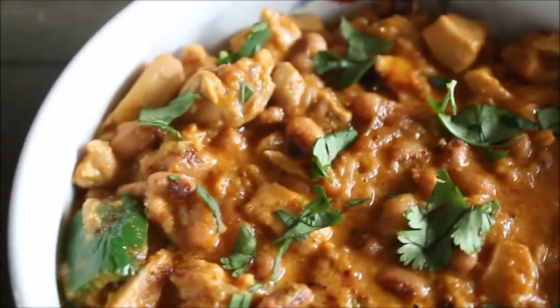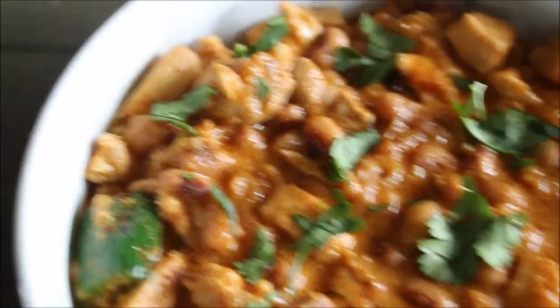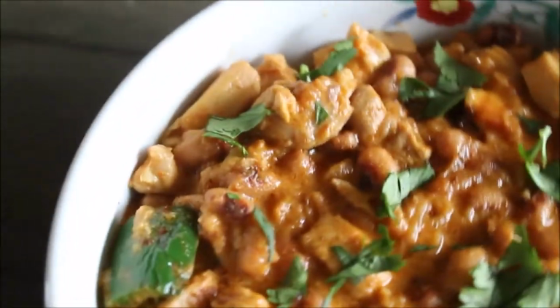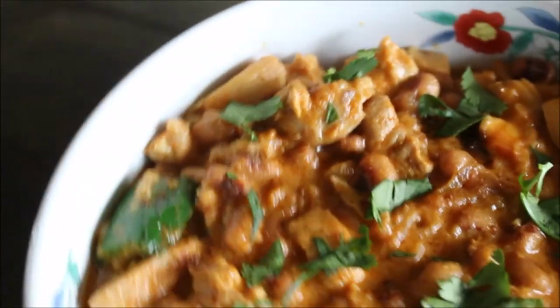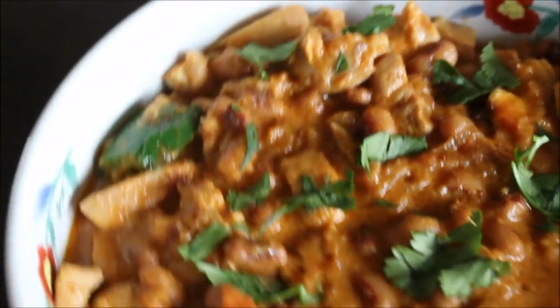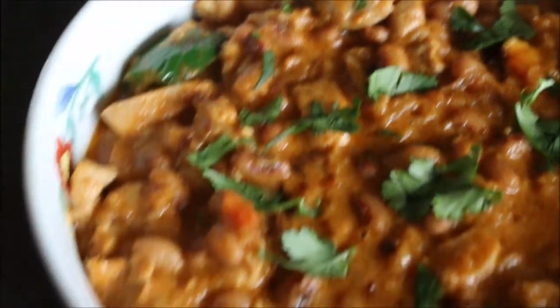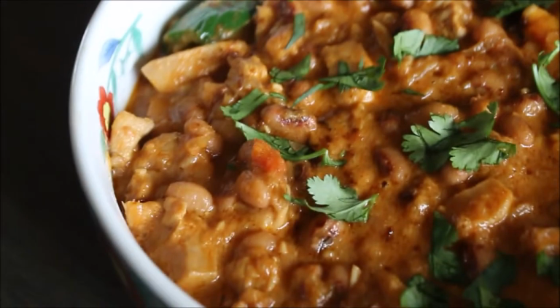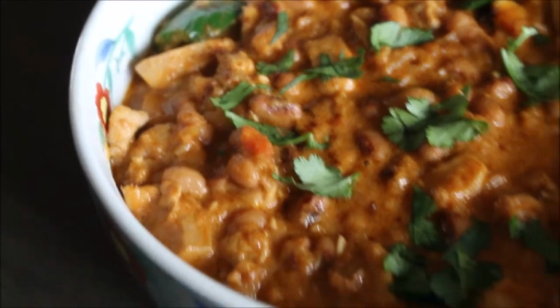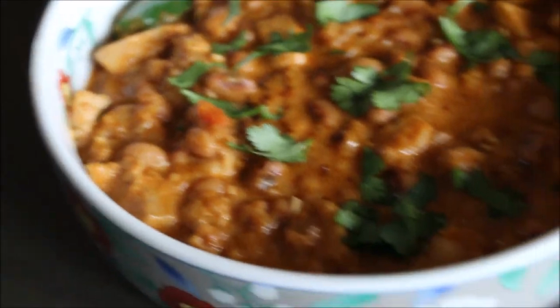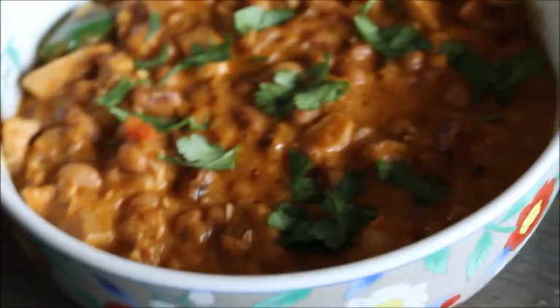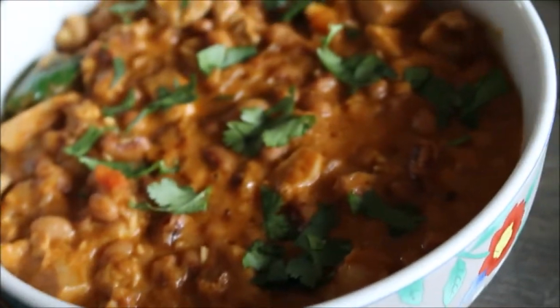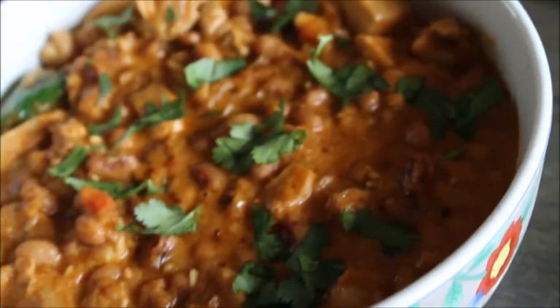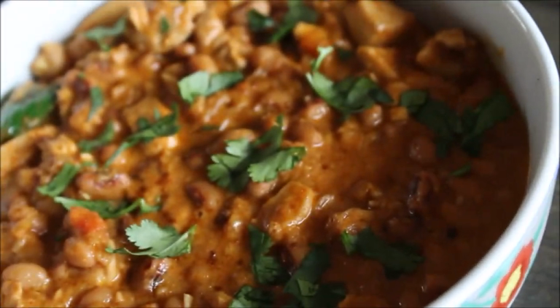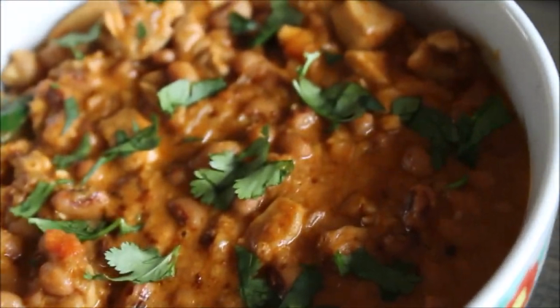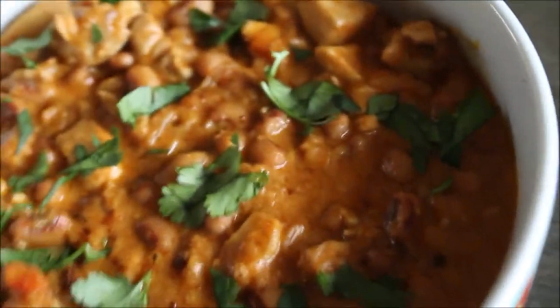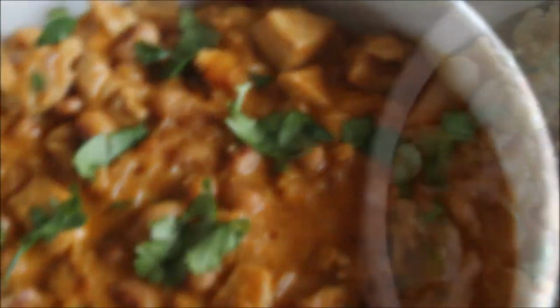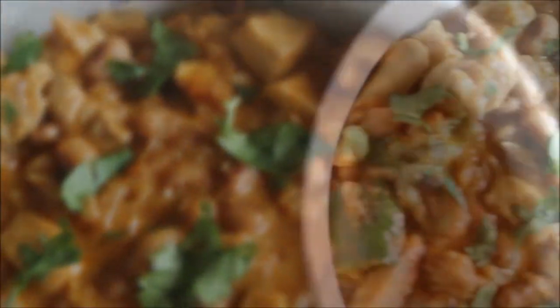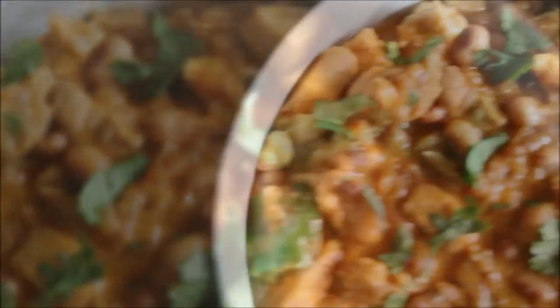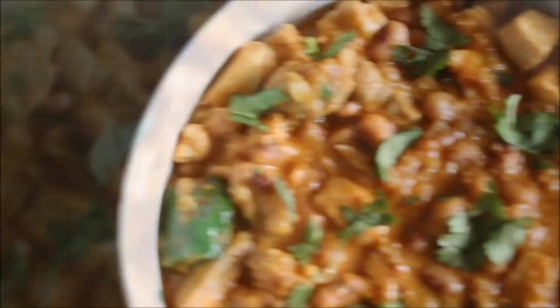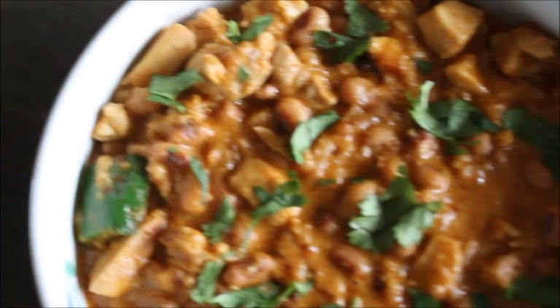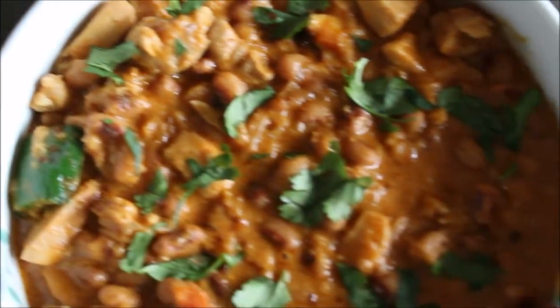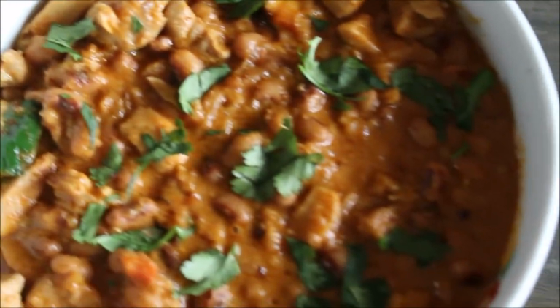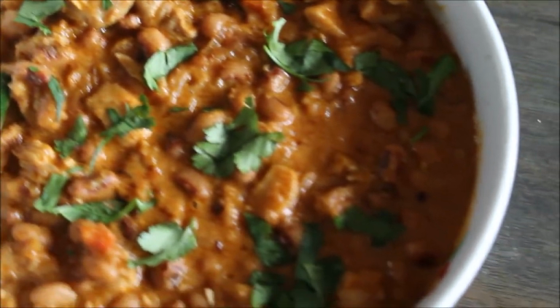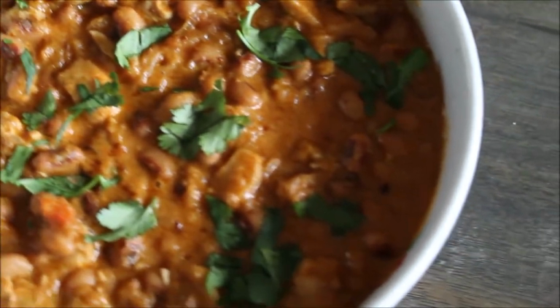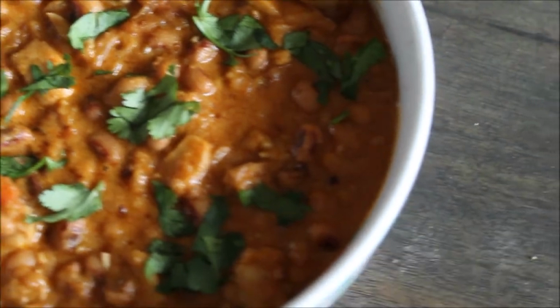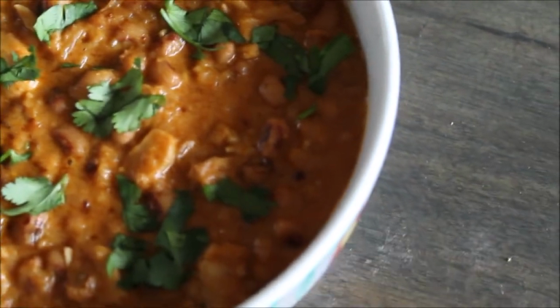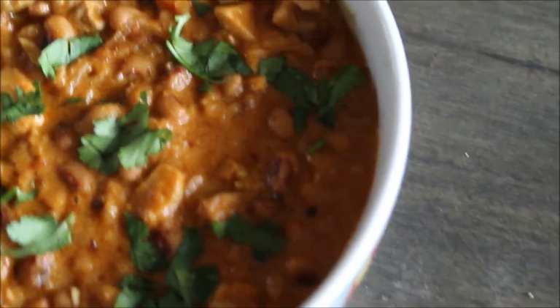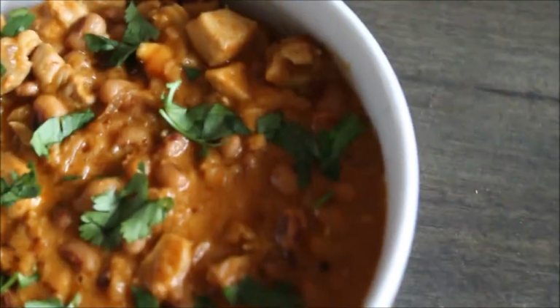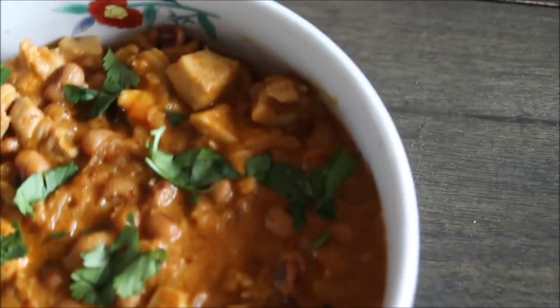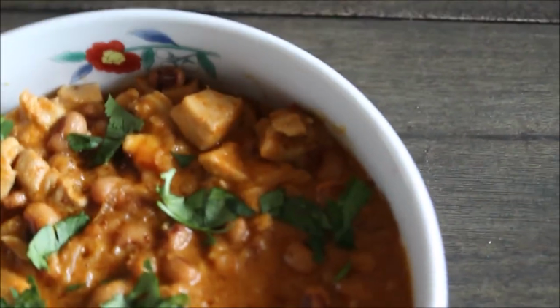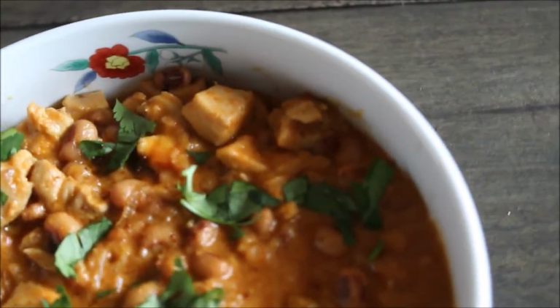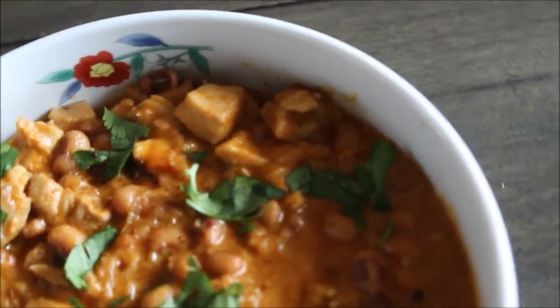As you guys have noticed, I'm adding more legumes and beans to our diet, and this Lobia Keema is my family's favorite.